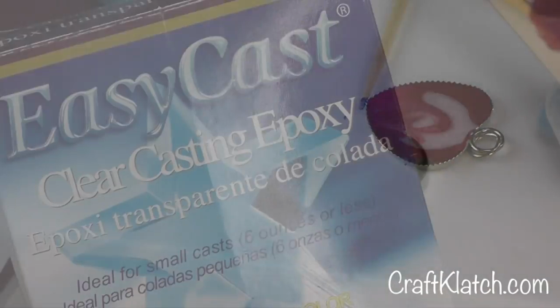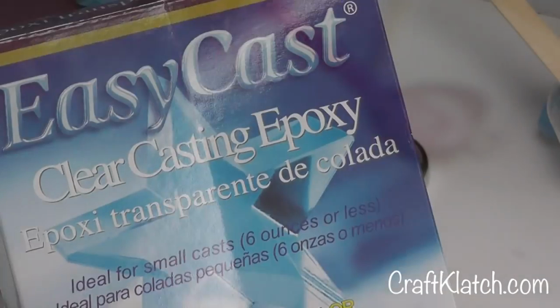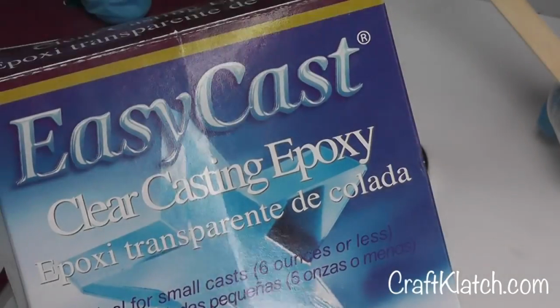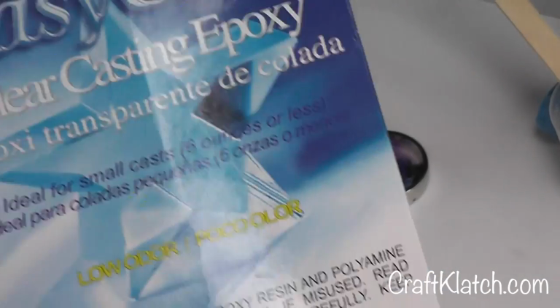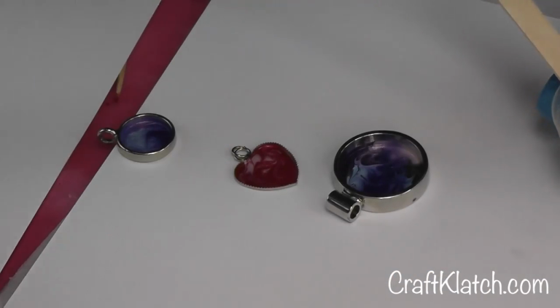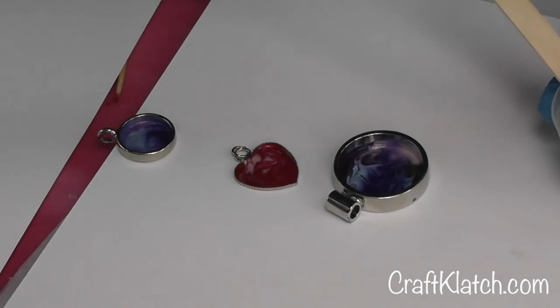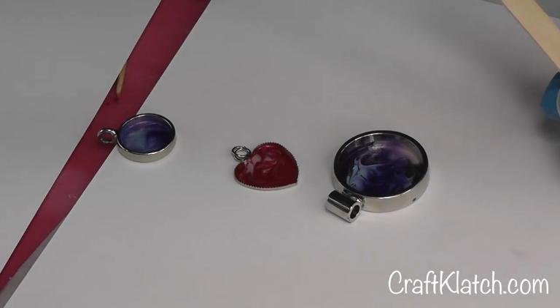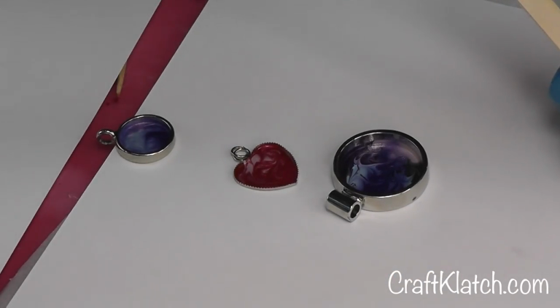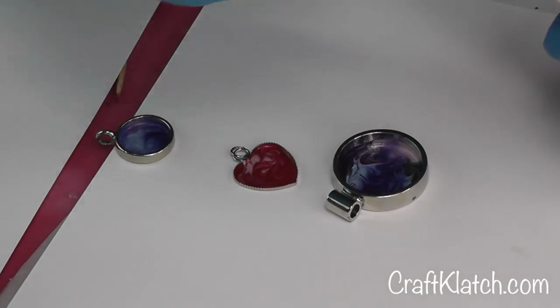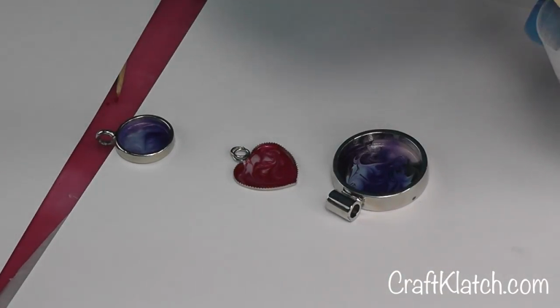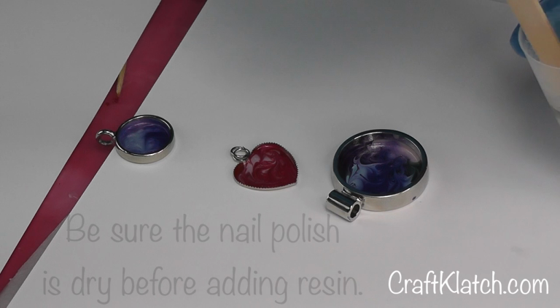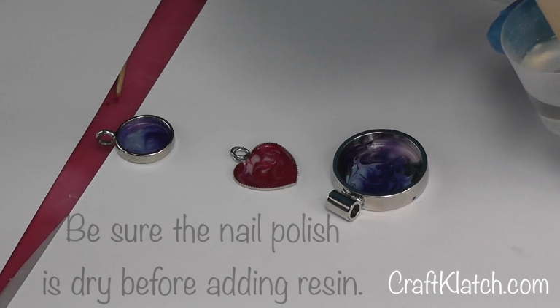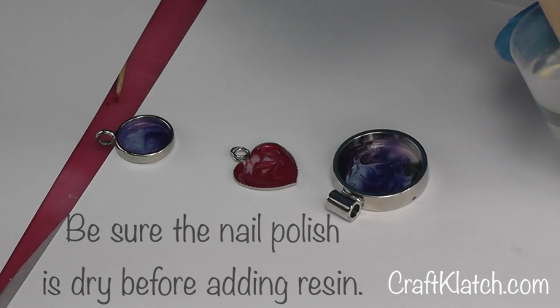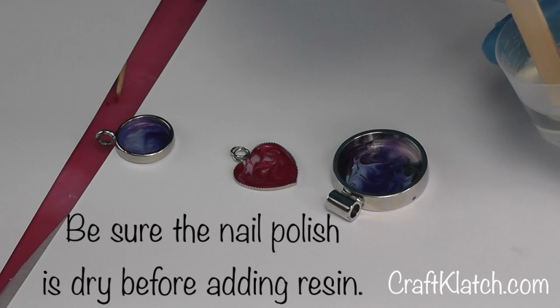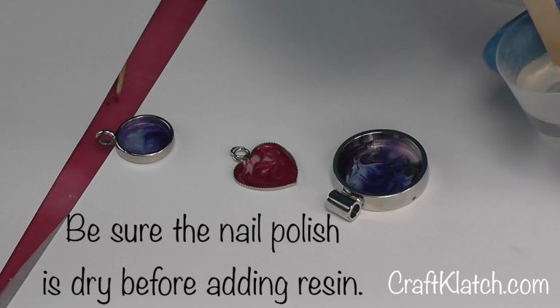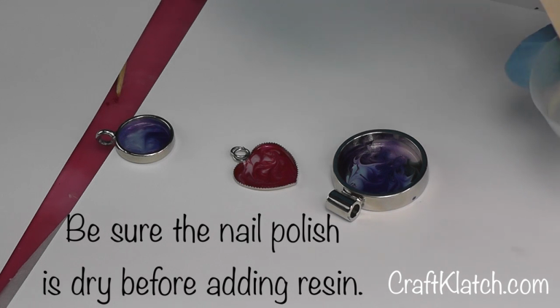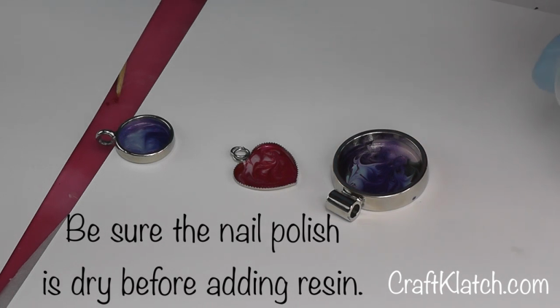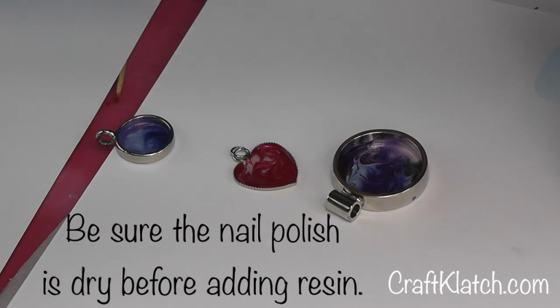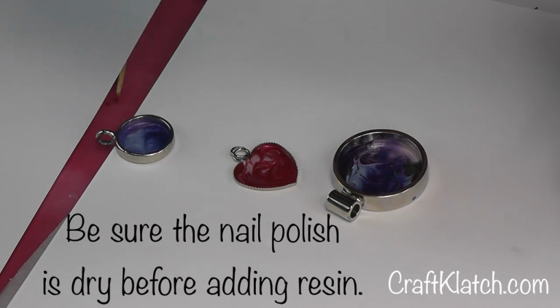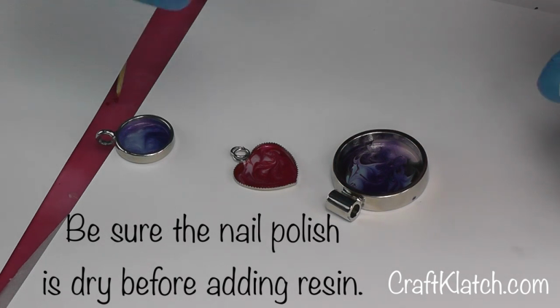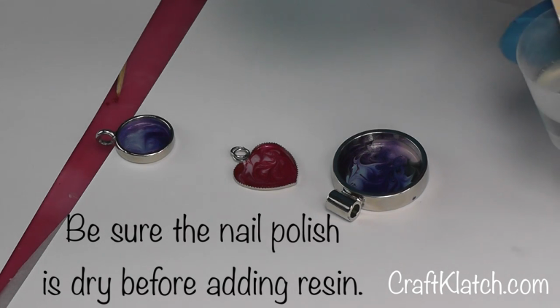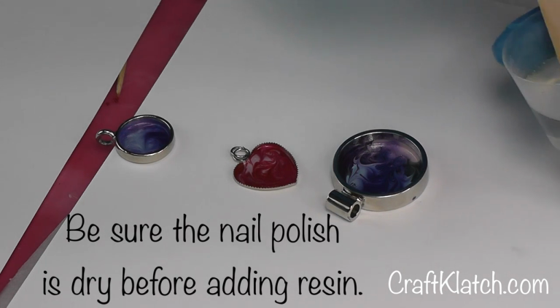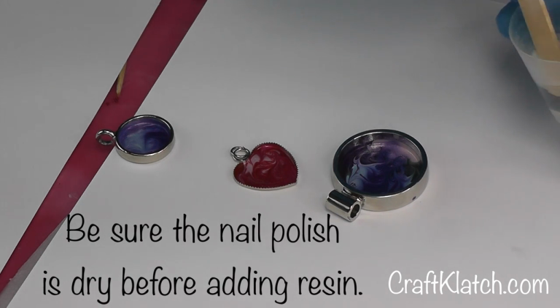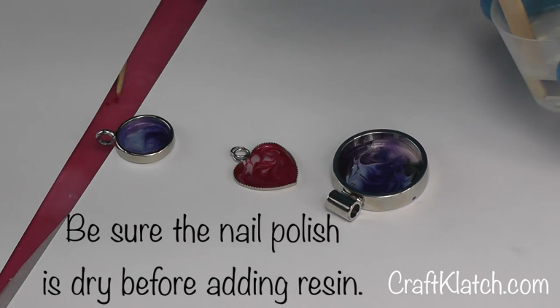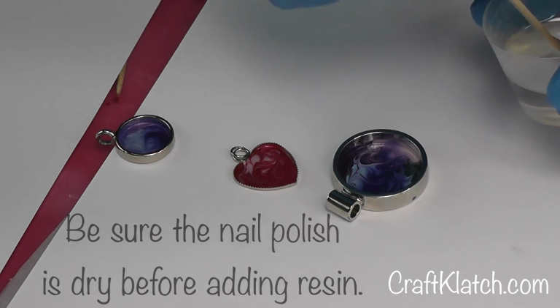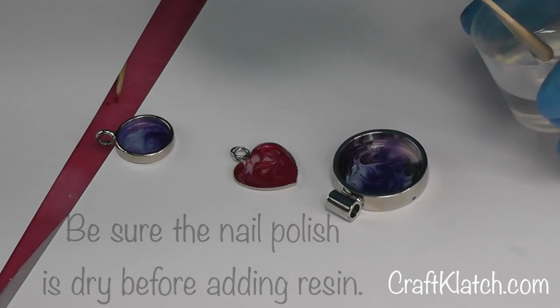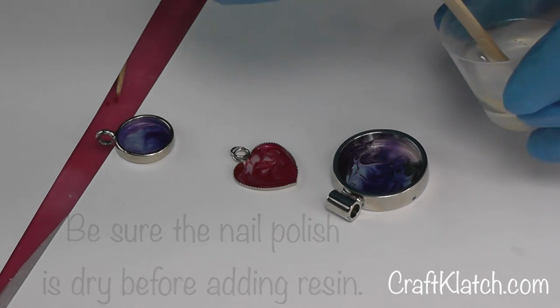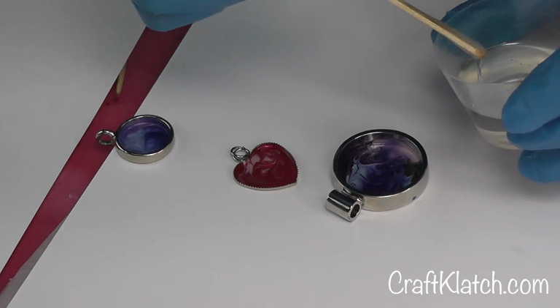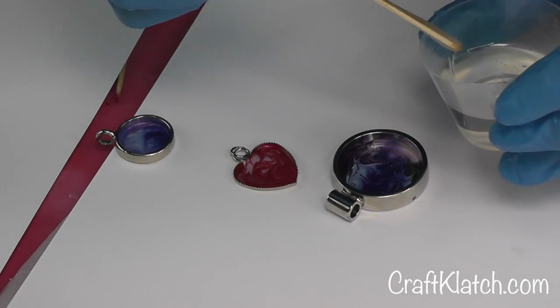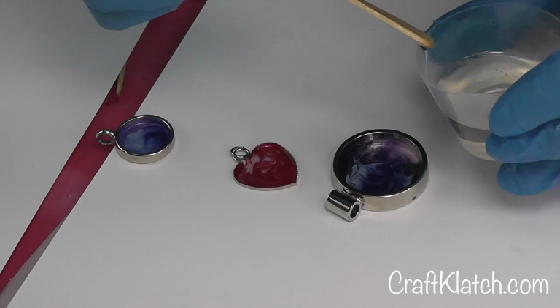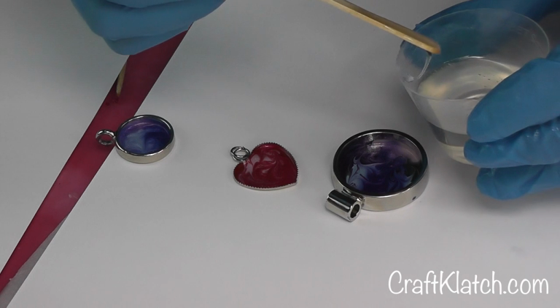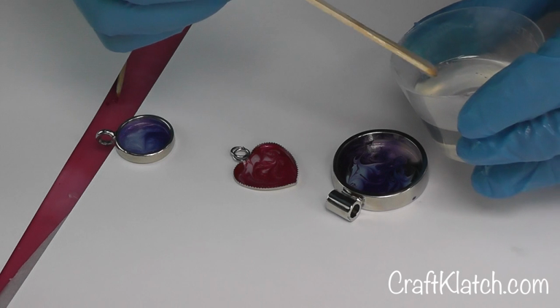I prepared some of the Easy Cast resin. You can do the Envirotex Light, you can do the jewelry resin — whatever you want to use is fine. And I don't need very much.